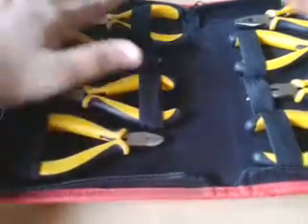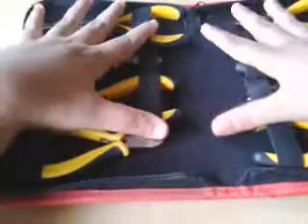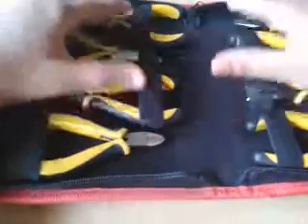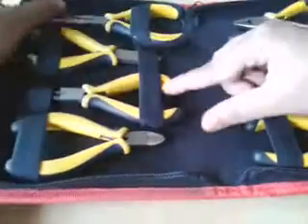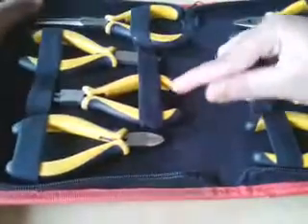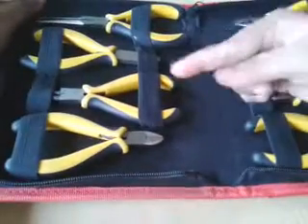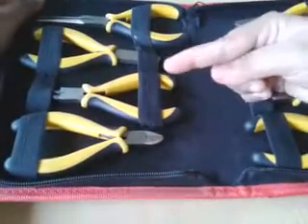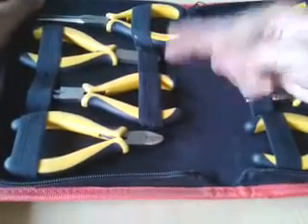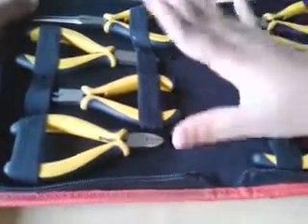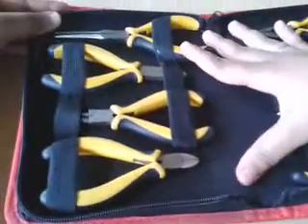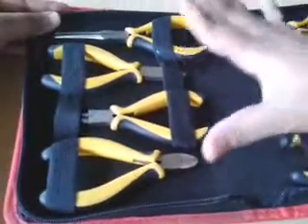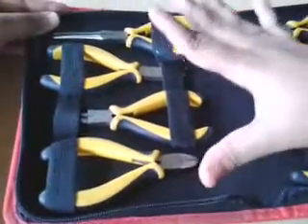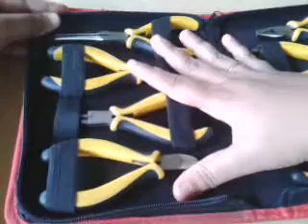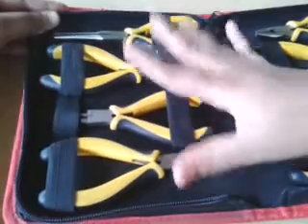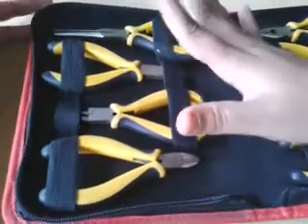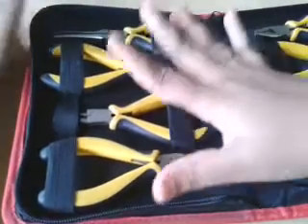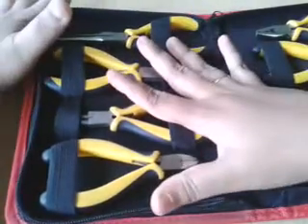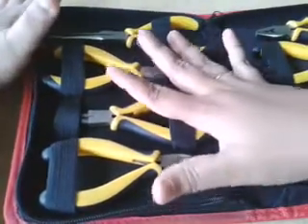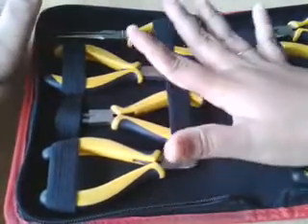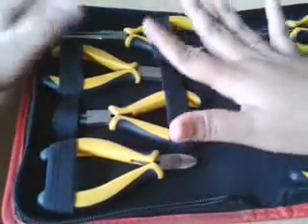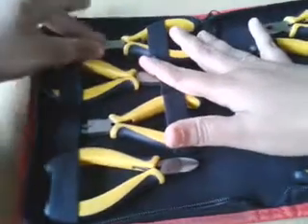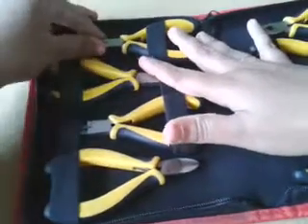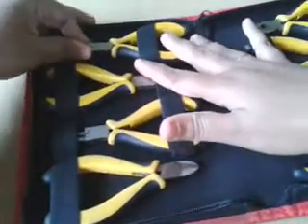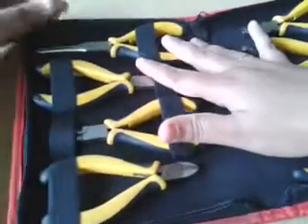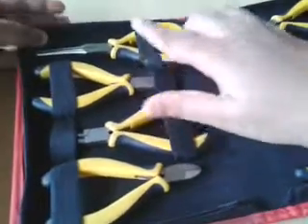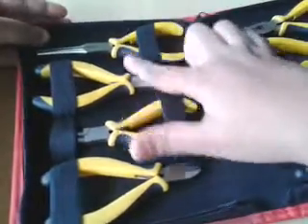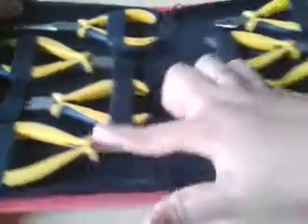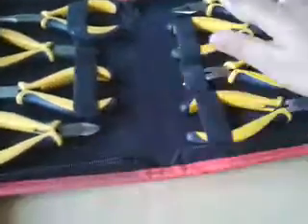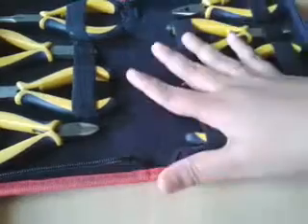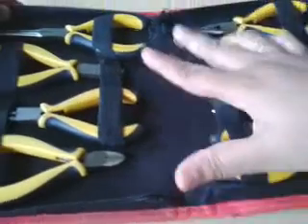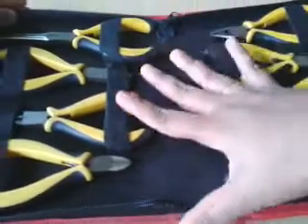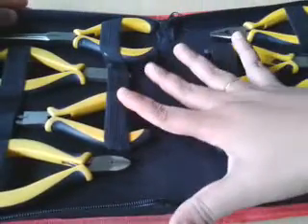have one of these if you are a jewelry designer. Now I'm going to tell you where I bought this, don't worry. First I want to show you what the different things it contains — eight pliers and cutters.